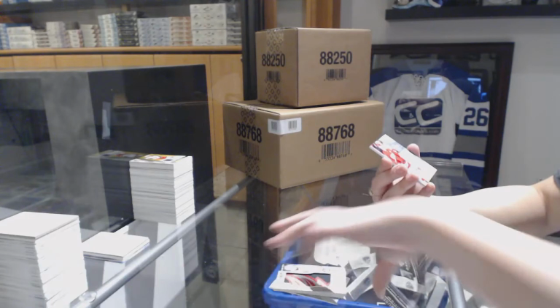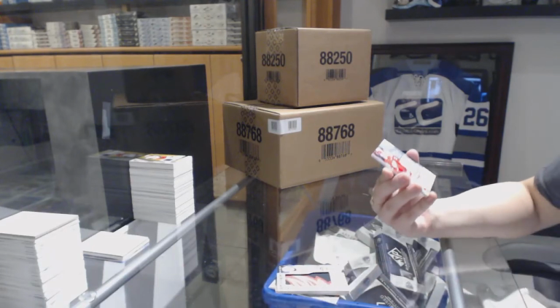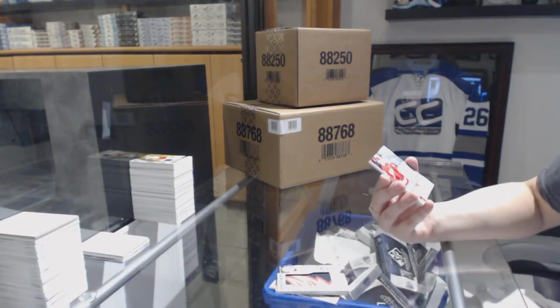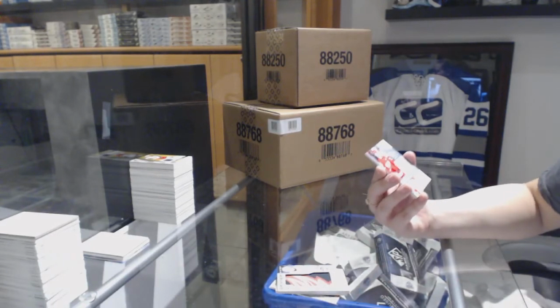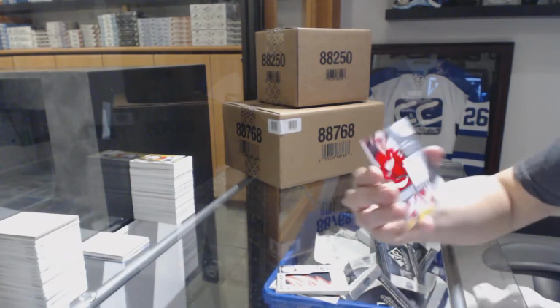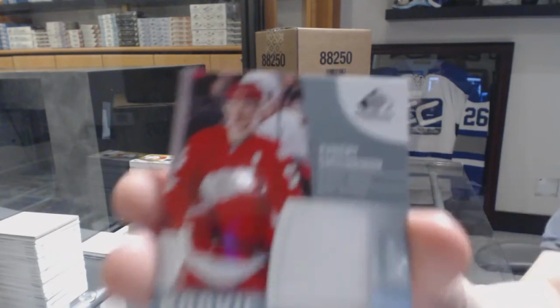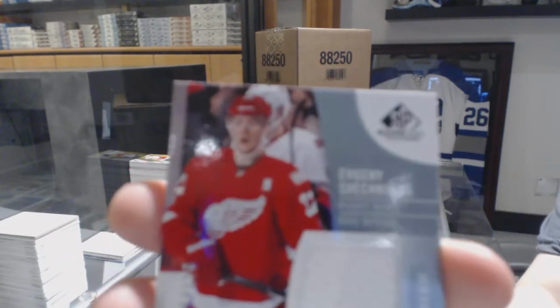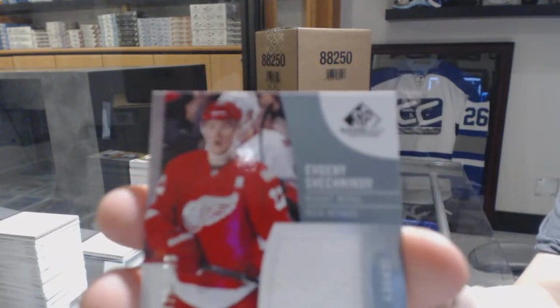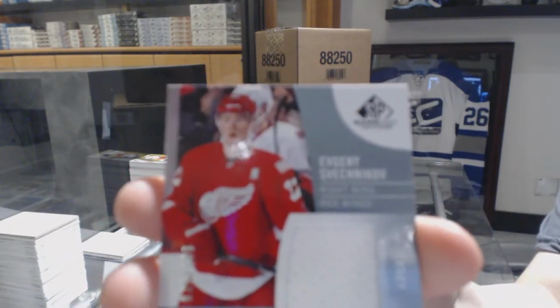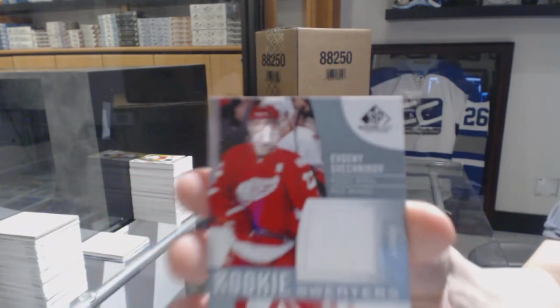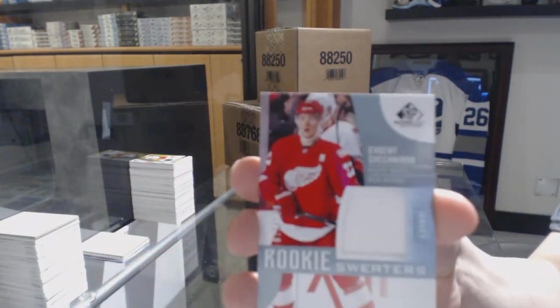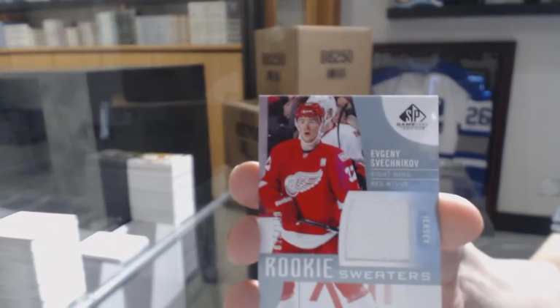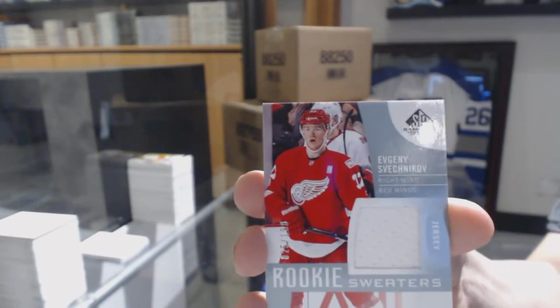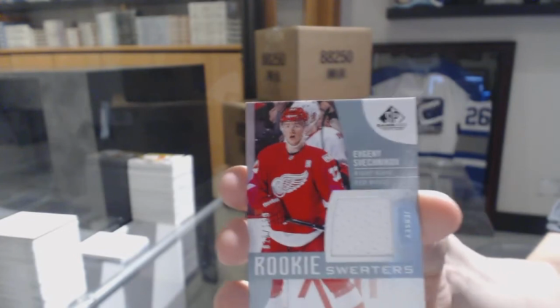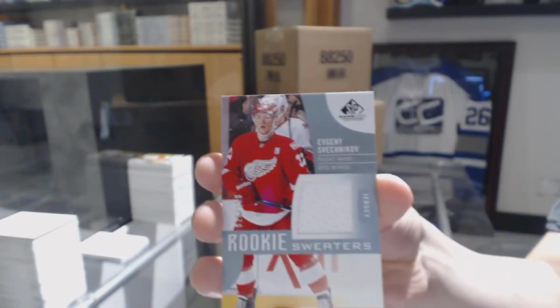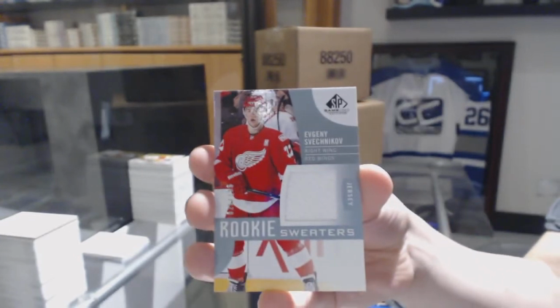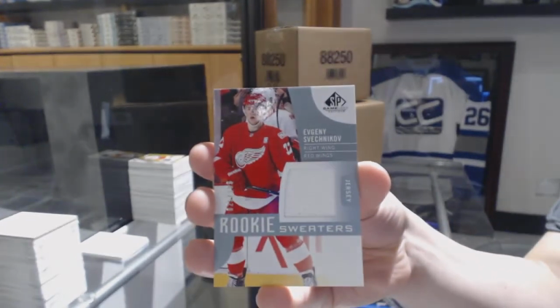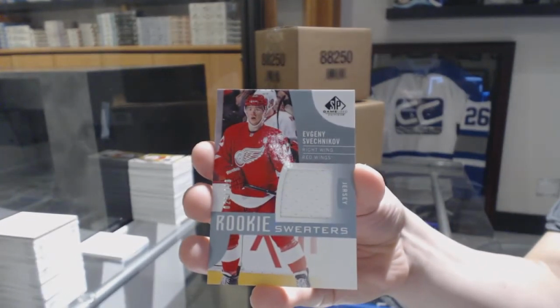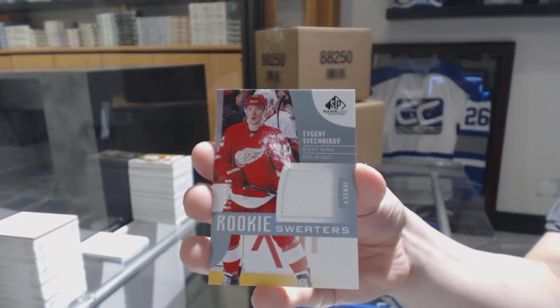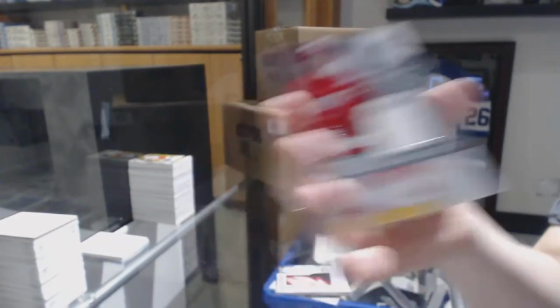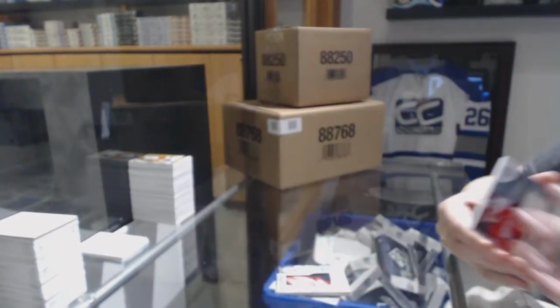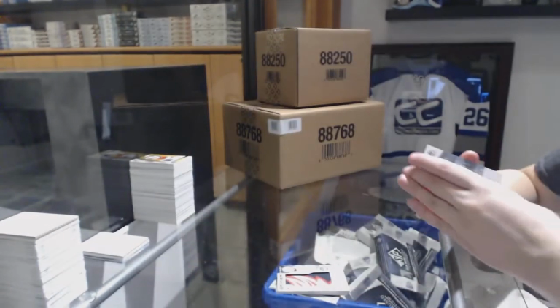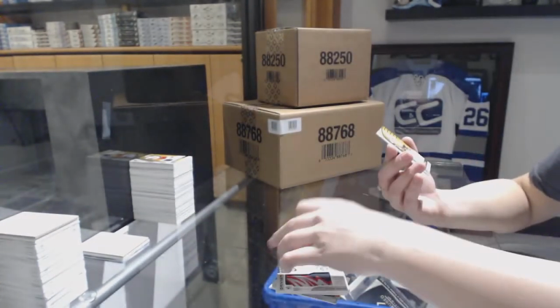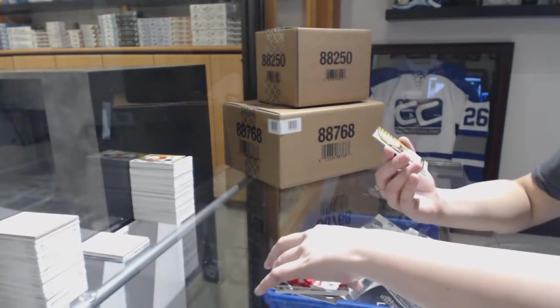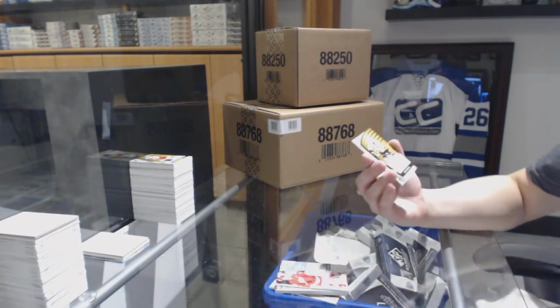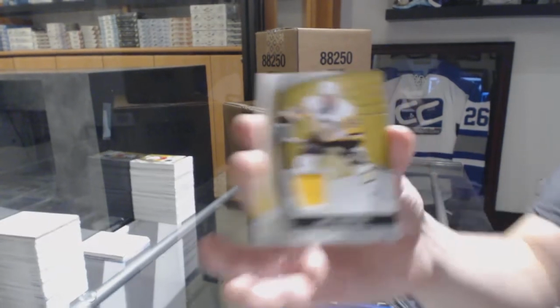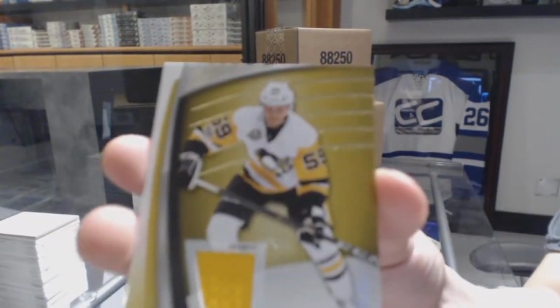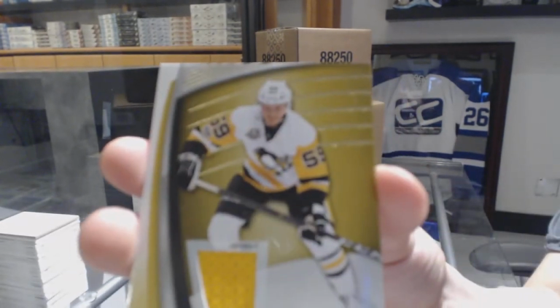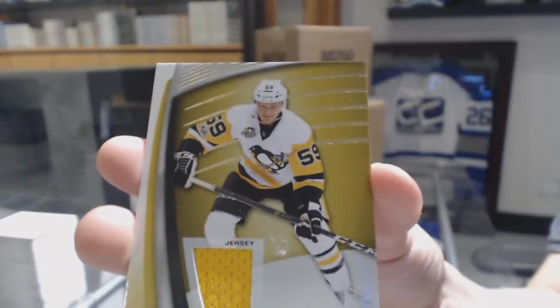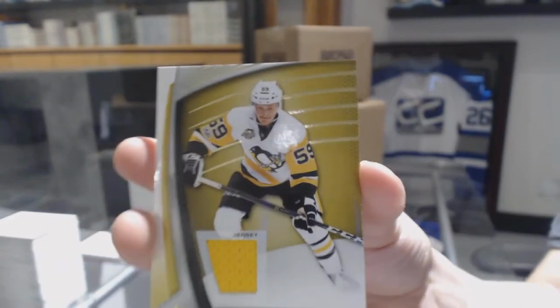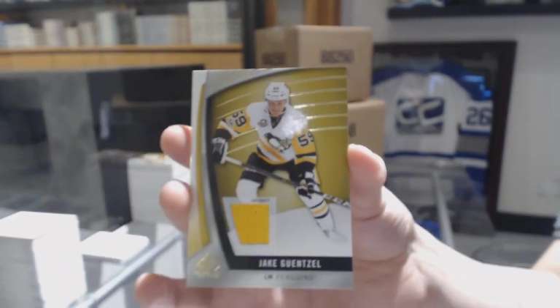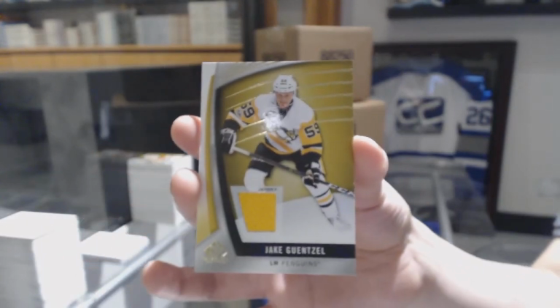That's it all for the last box. Evgeny Sveshnikov rookie jersey for the Red Wings. And we've got a Jake Gensel jersey for the Pittsburgh Penguins.